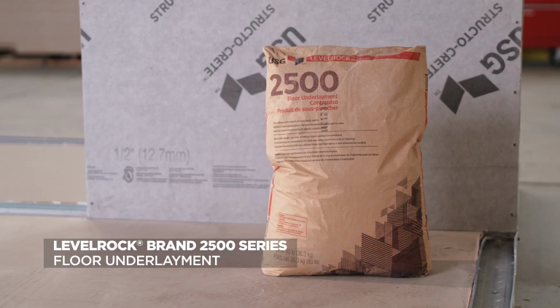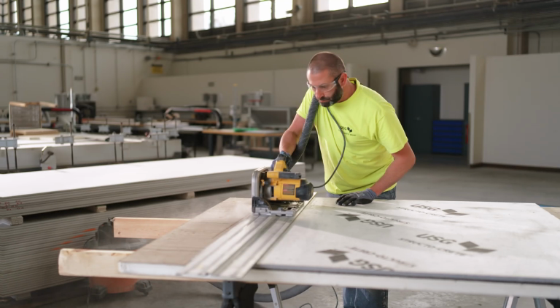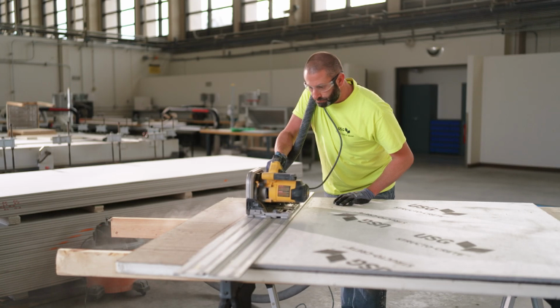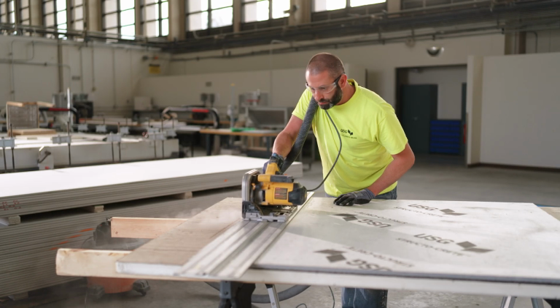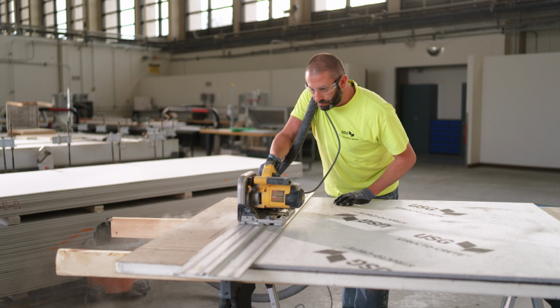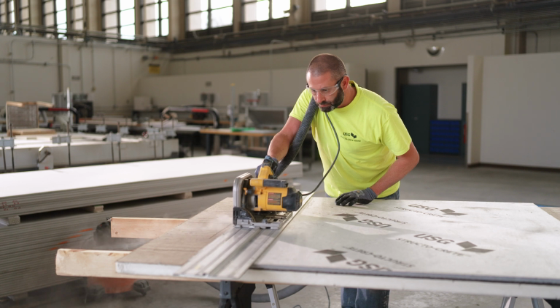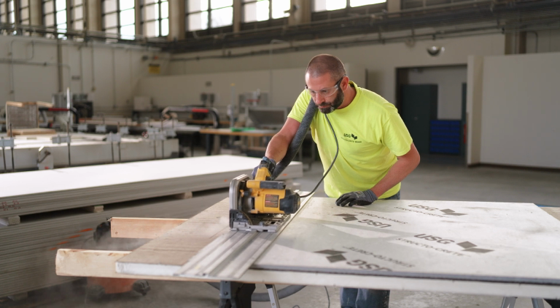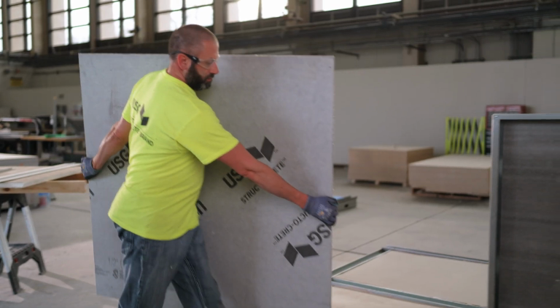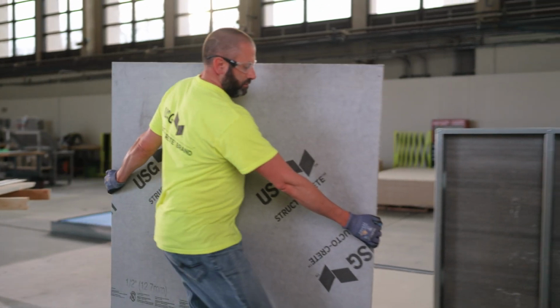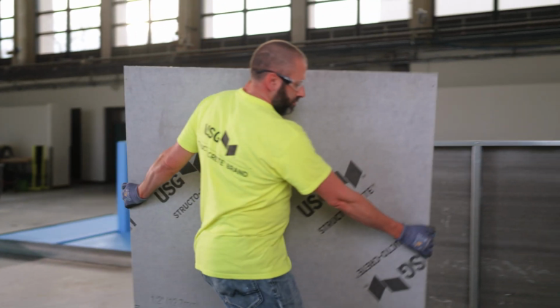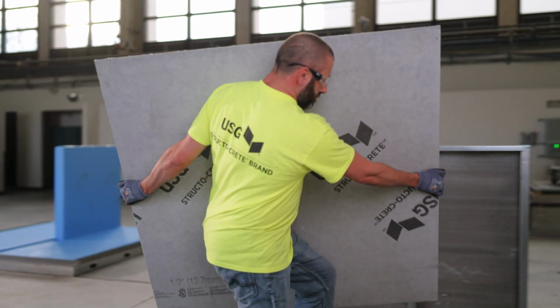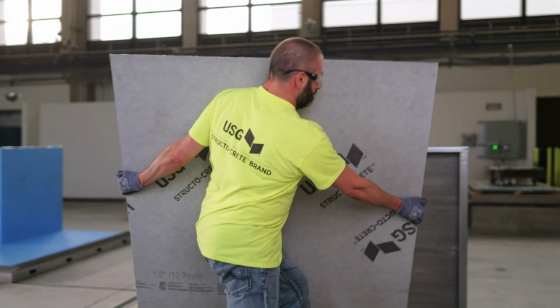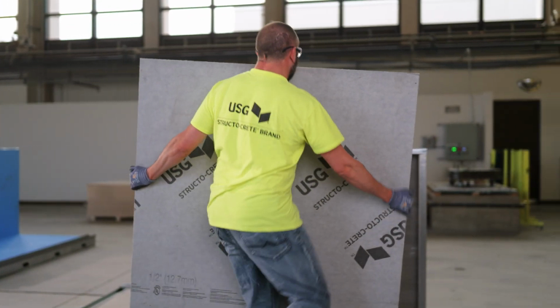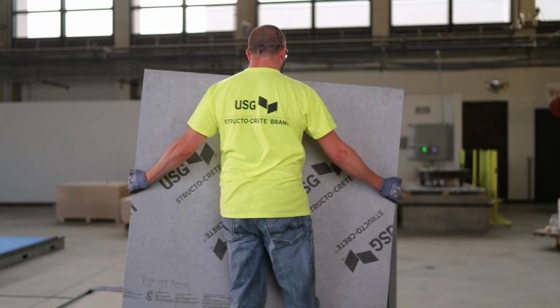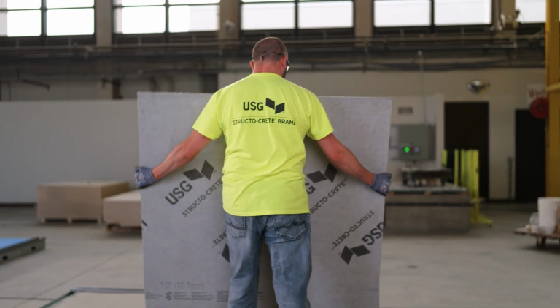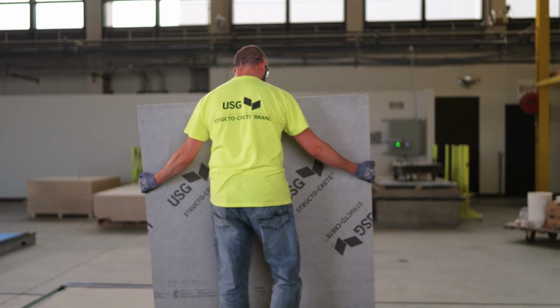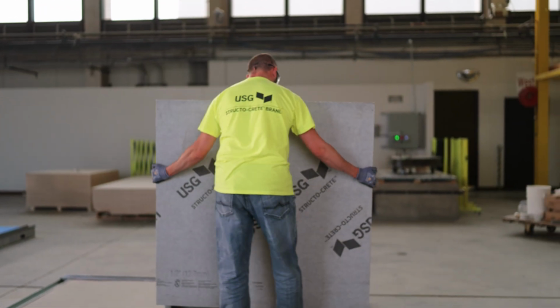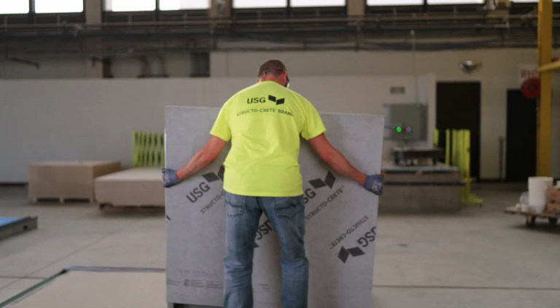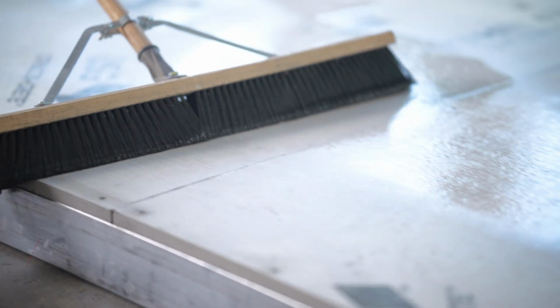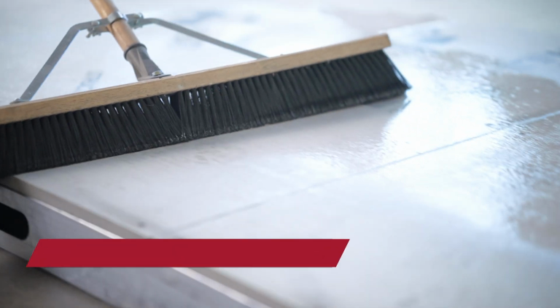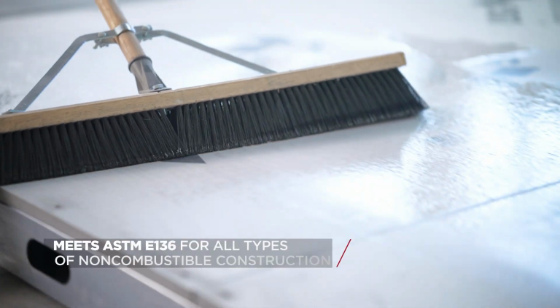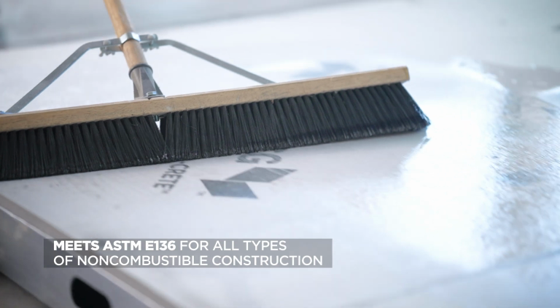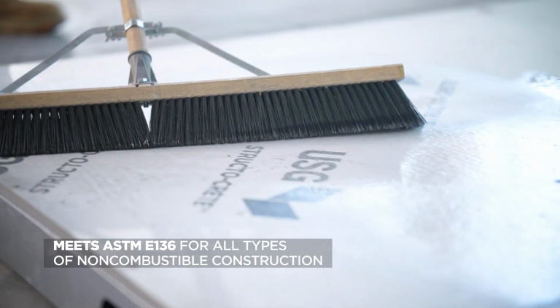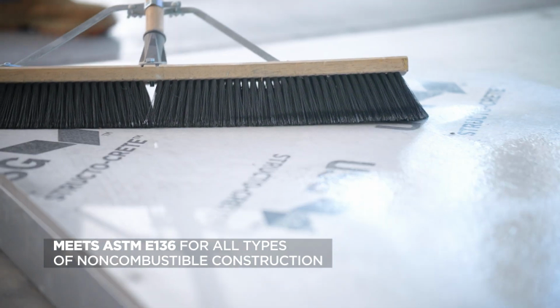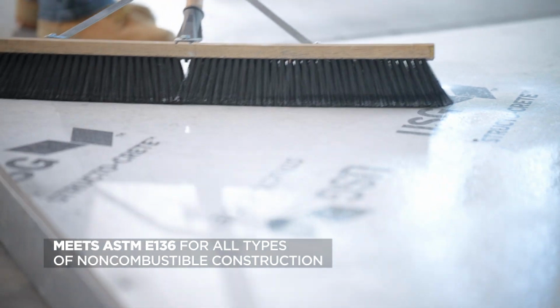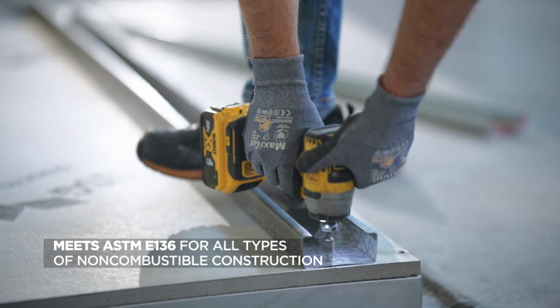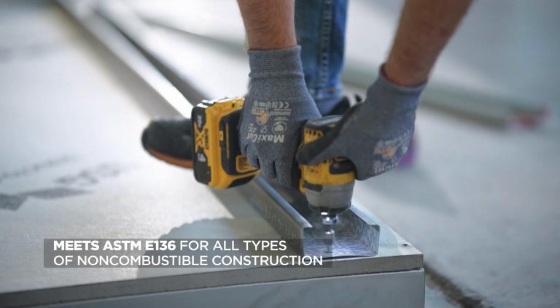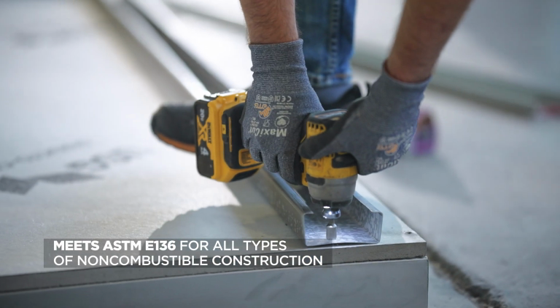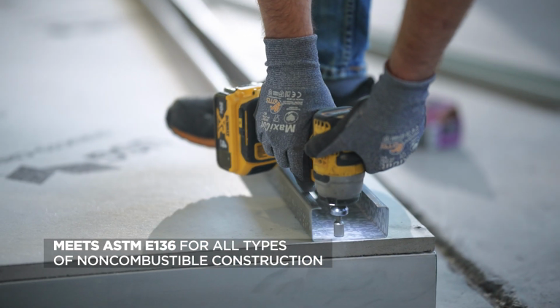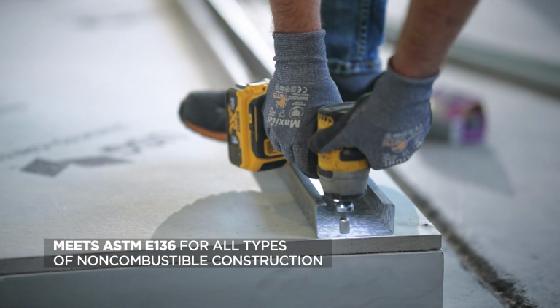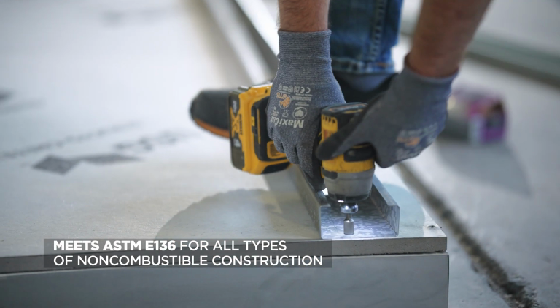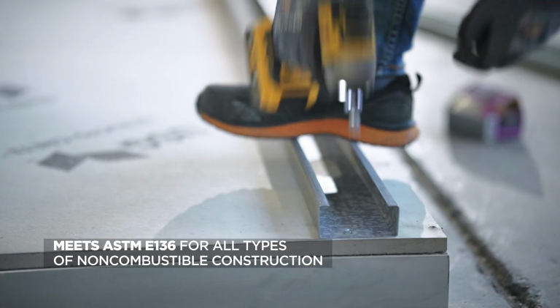Structicrete panels are the backbone of the assembly, designed for easy, quick installation using standard framing tools. These panels fulfill today's premium performance expectations for all types of non-combustible construction.